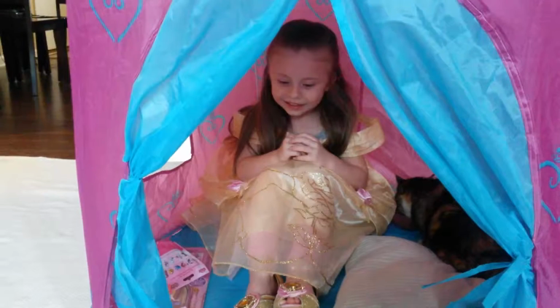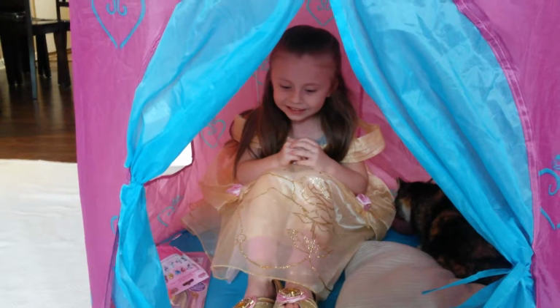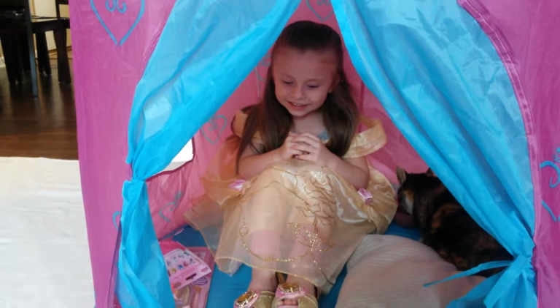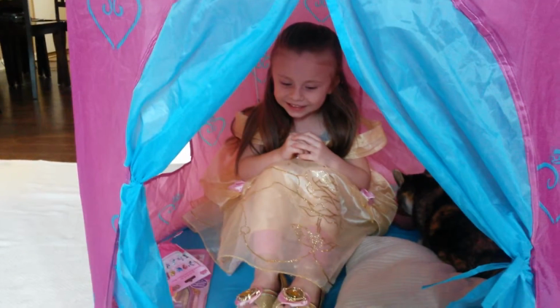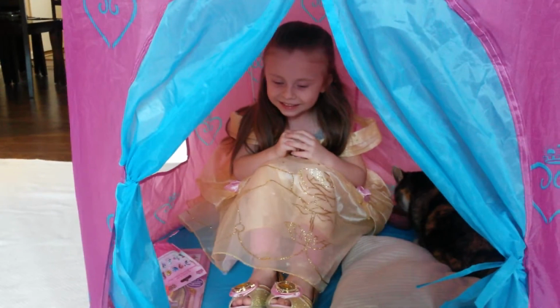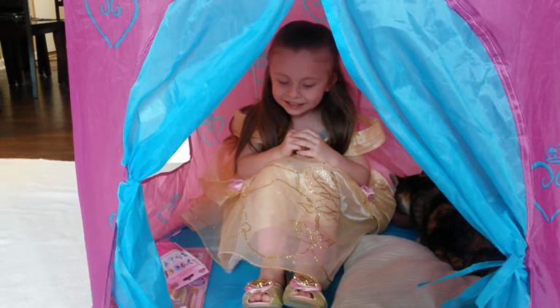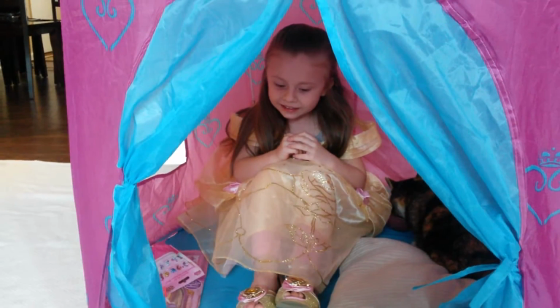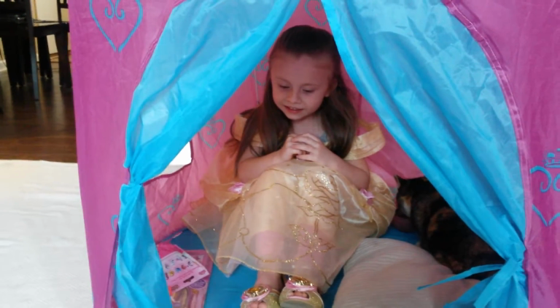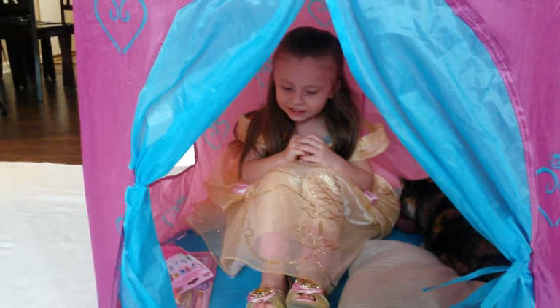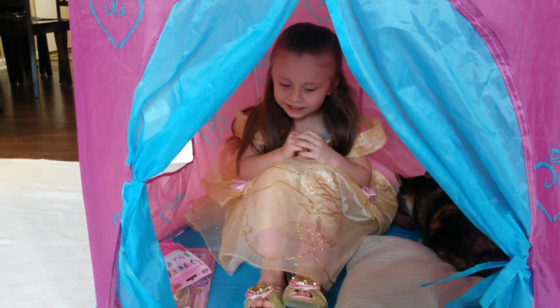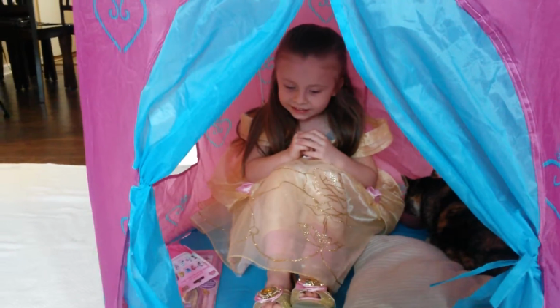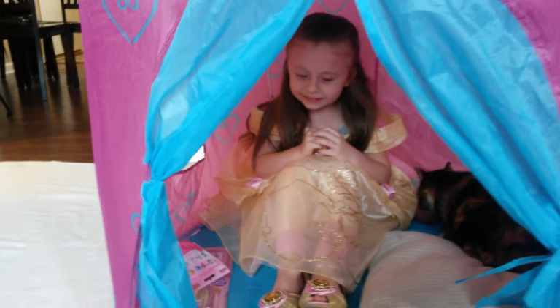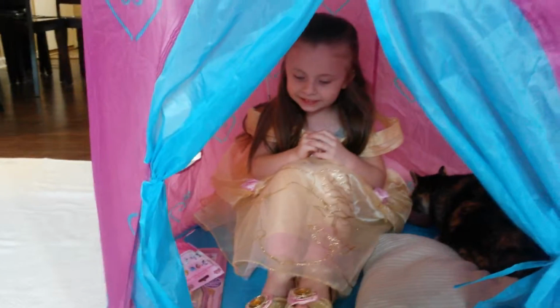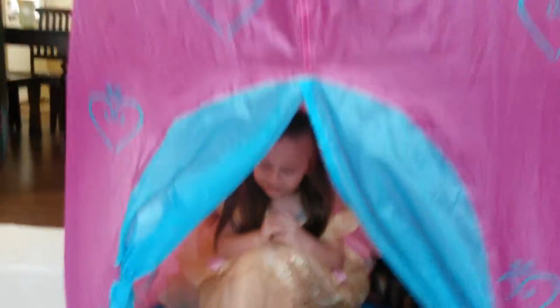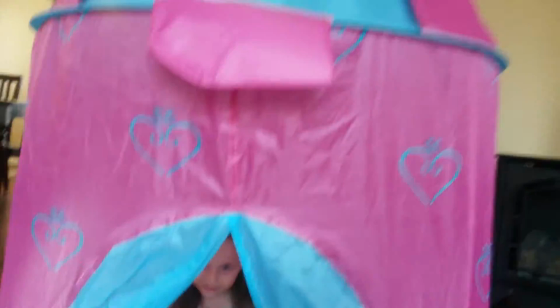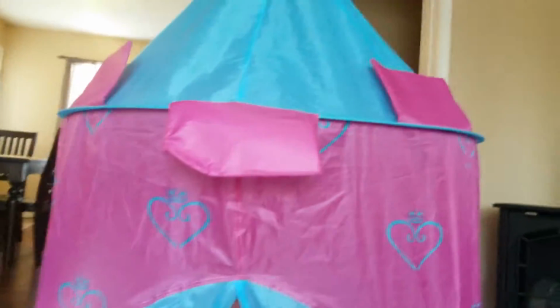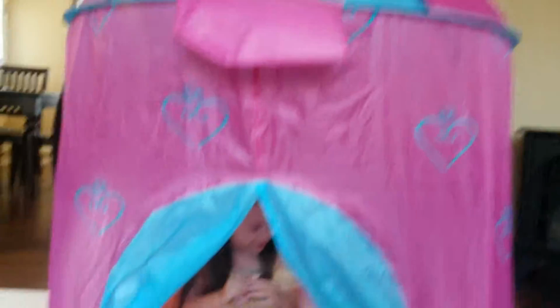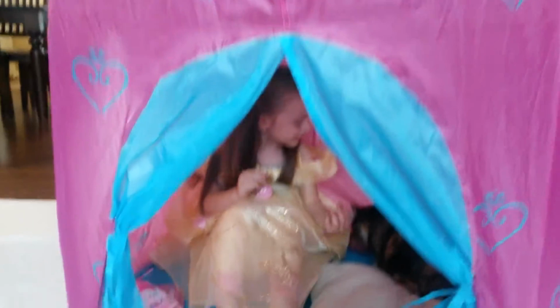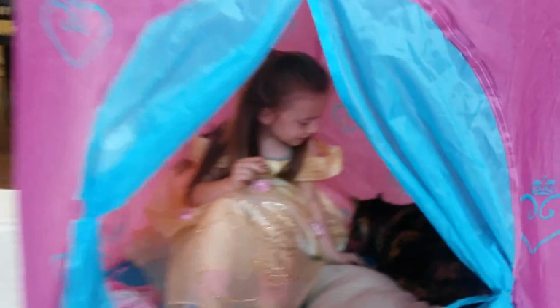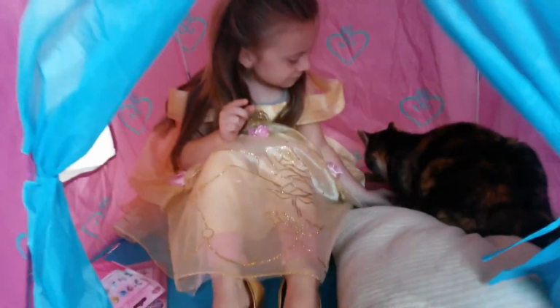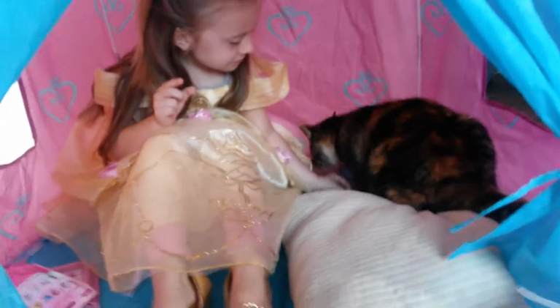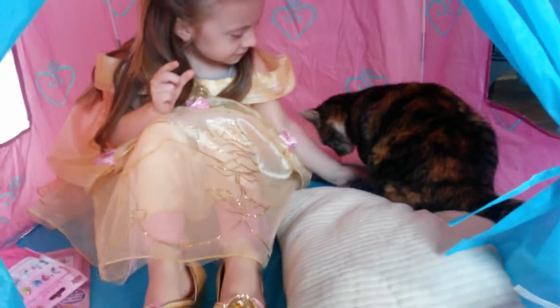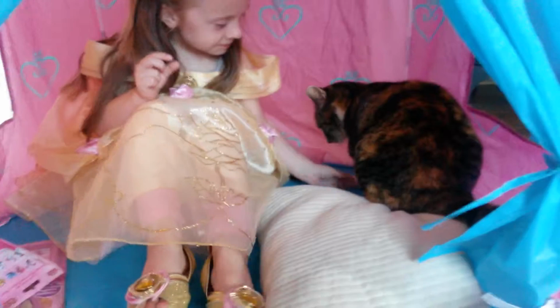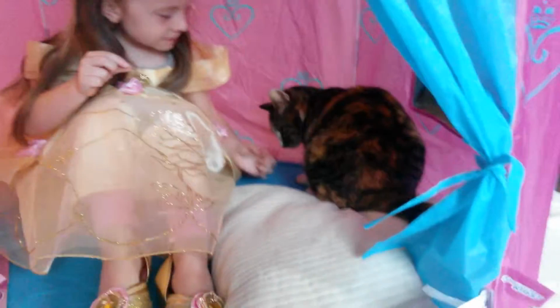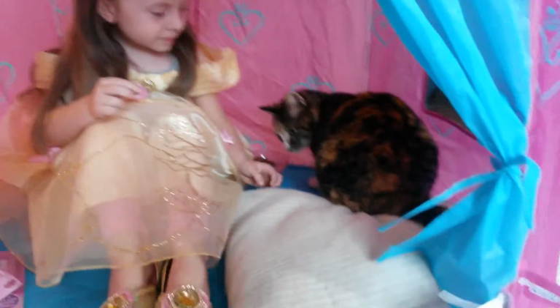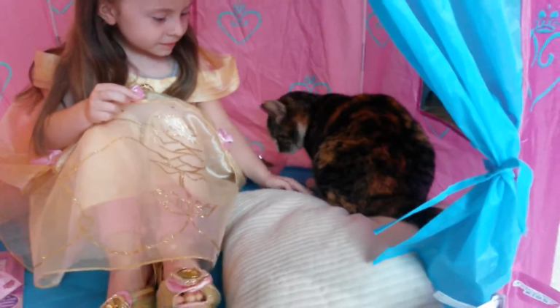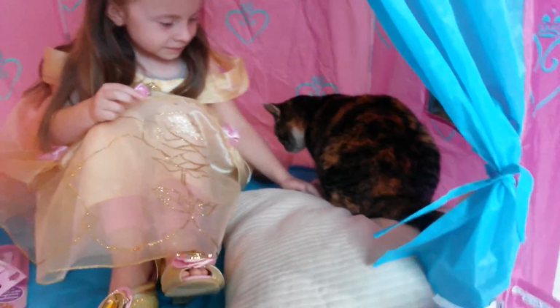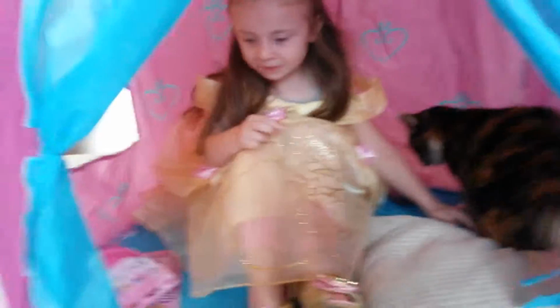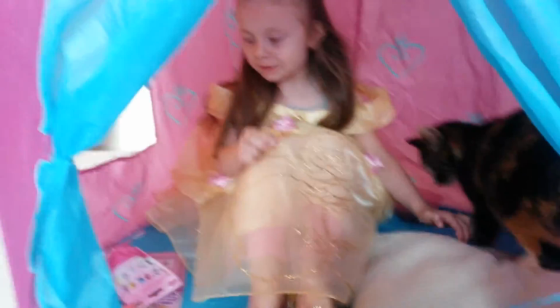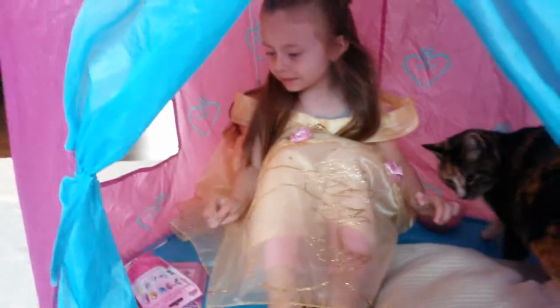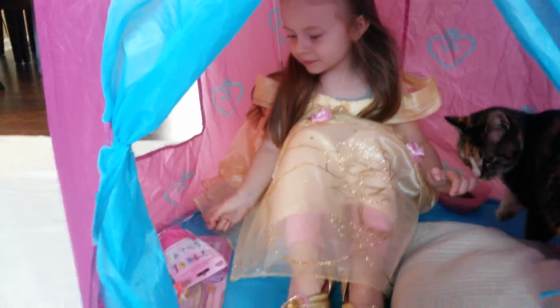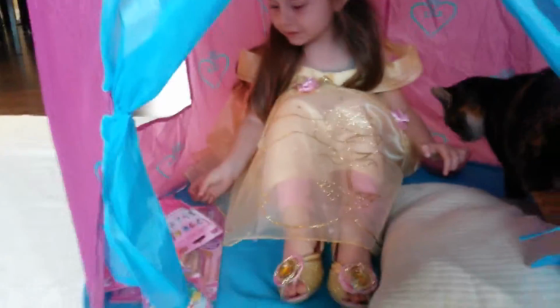Hey guys, we're here with Mackenzie's Toy Box Club. We have Belle in her beautiful castle with her palace pet. Her palace pet is Swiper. Mackenzie, what do you have for us today in your video?